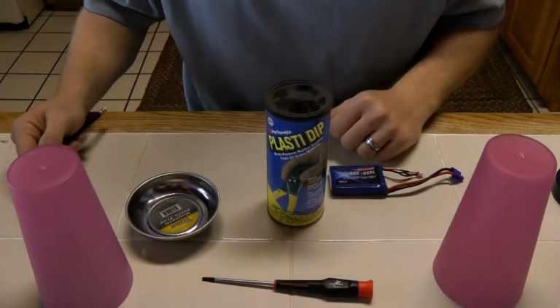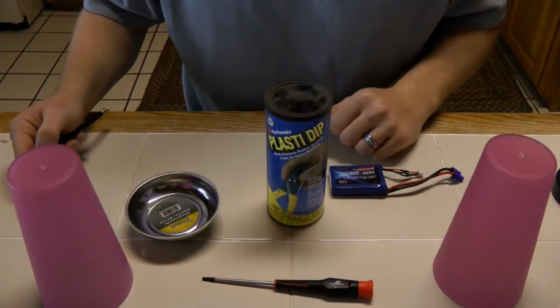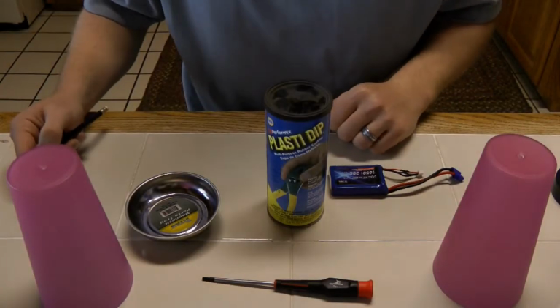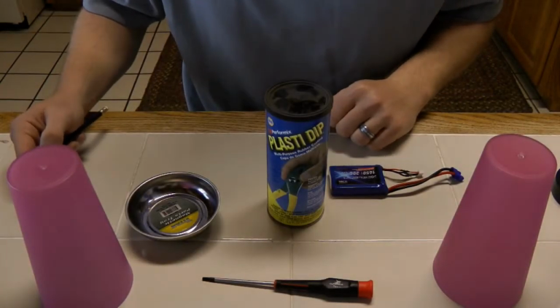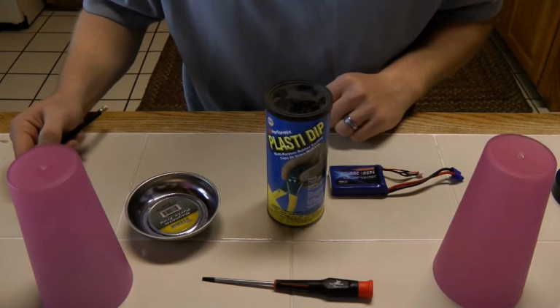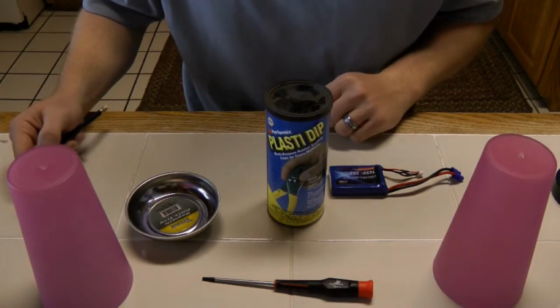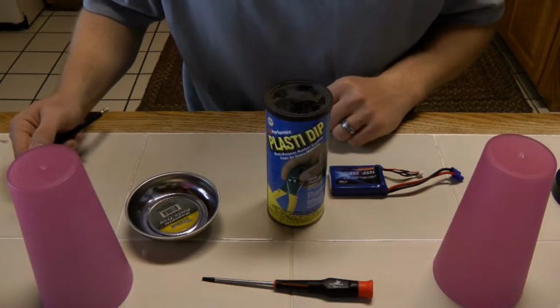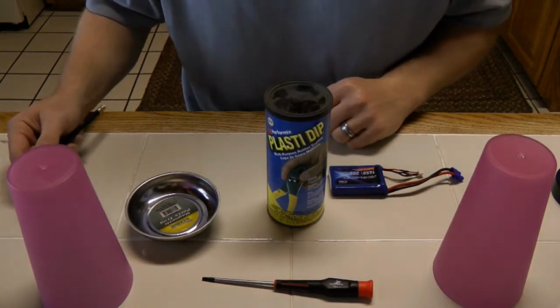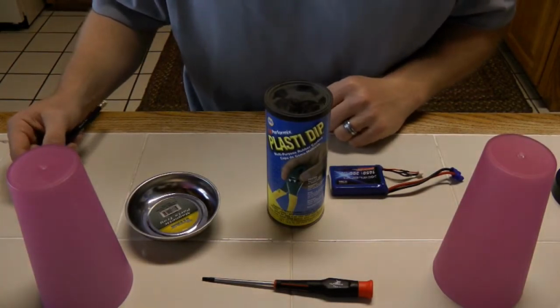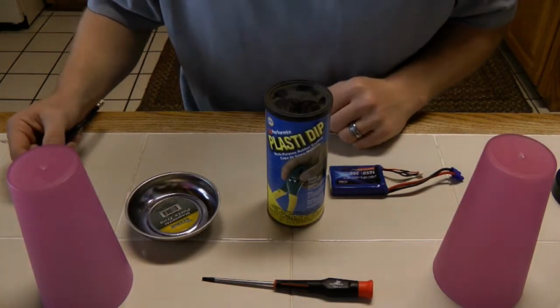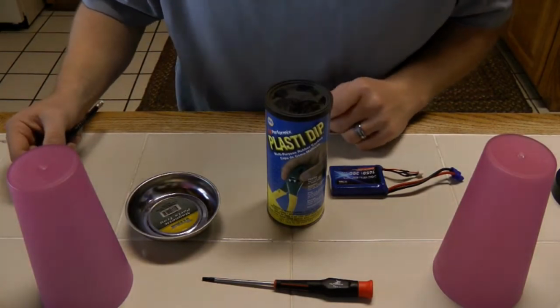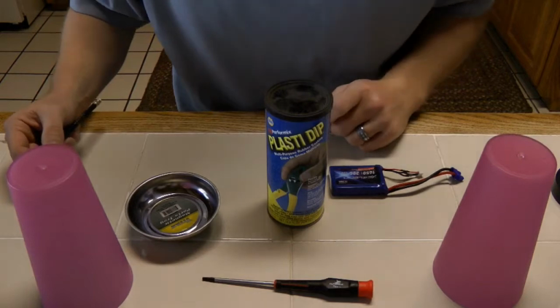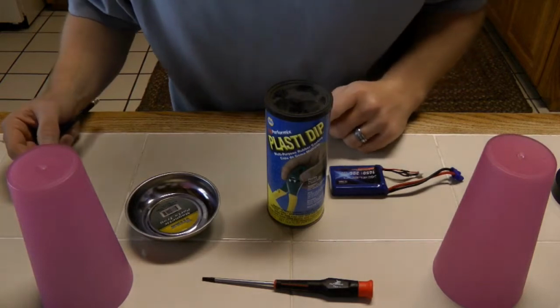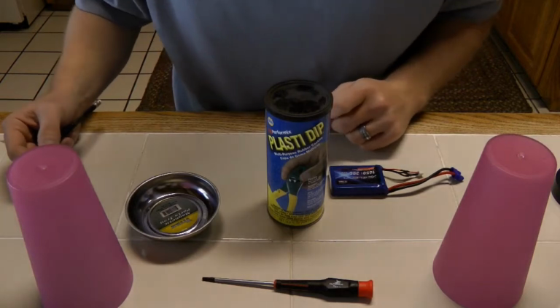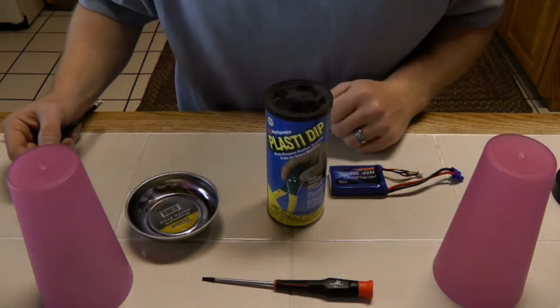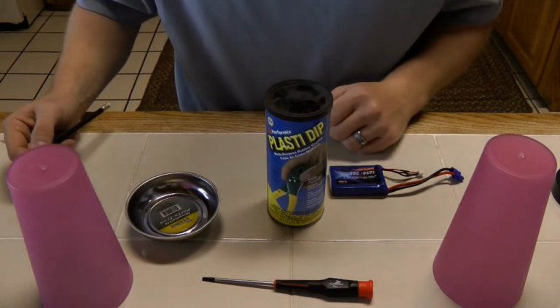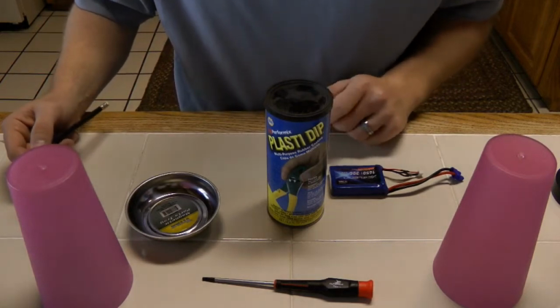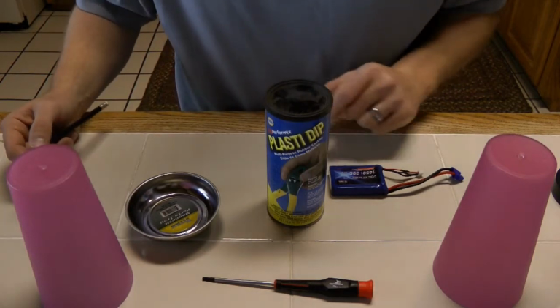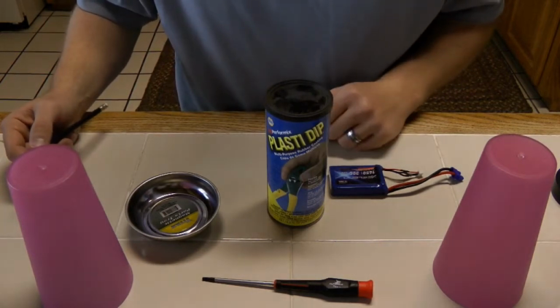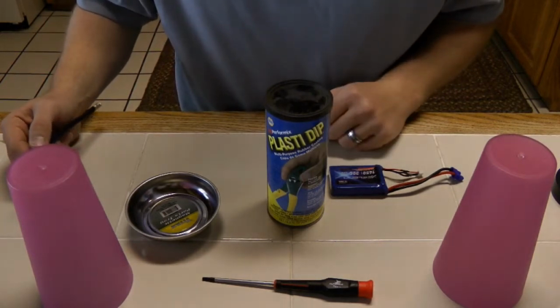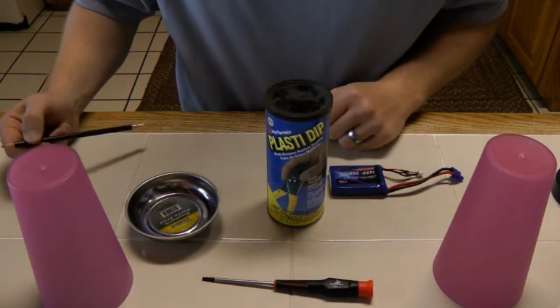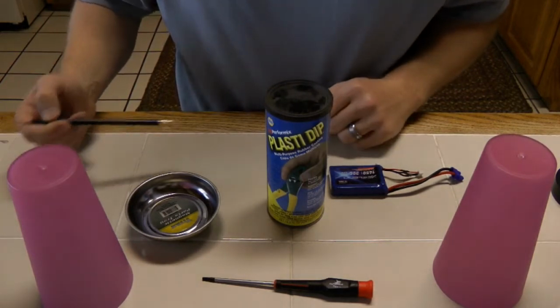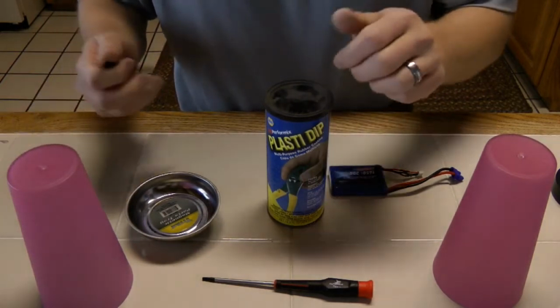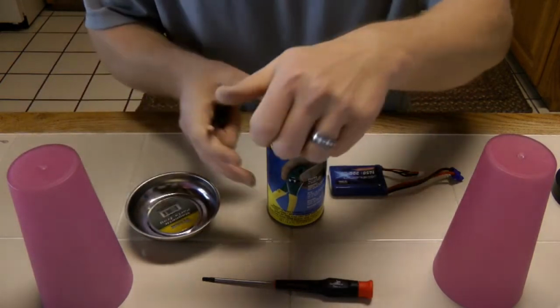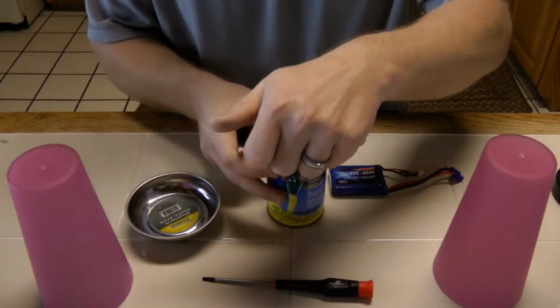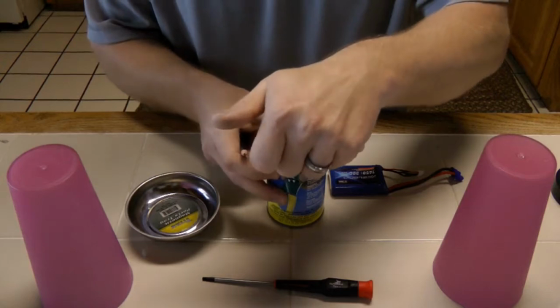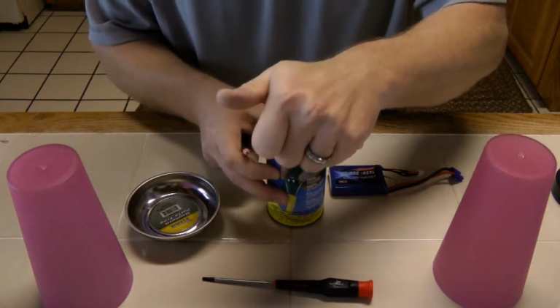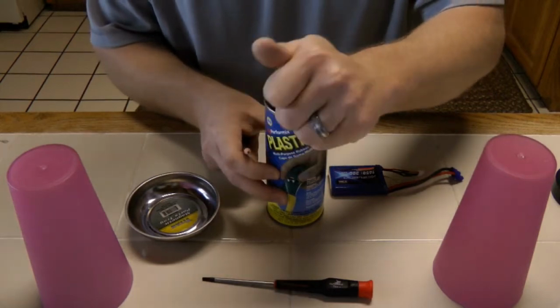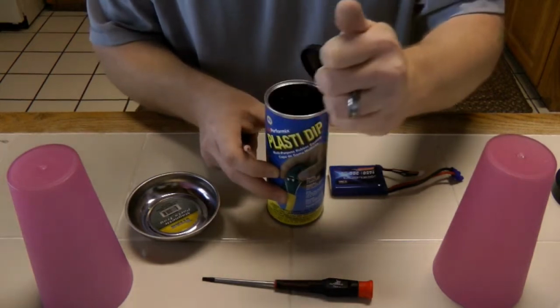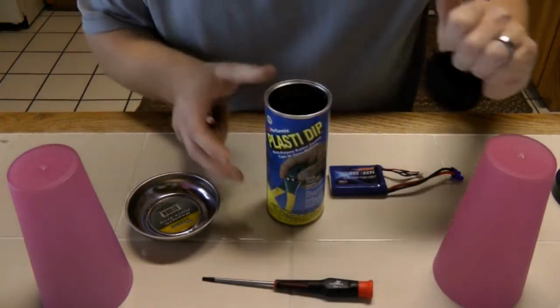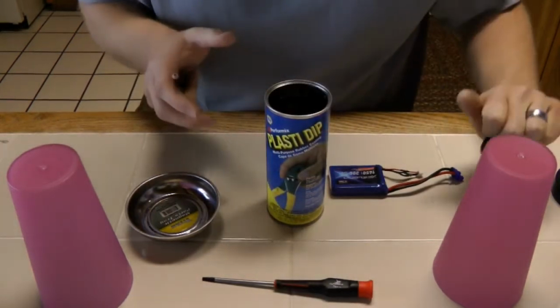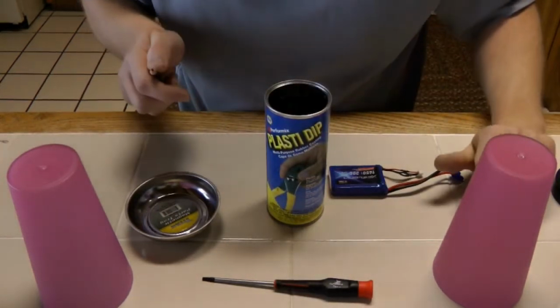Today, guys, I'm just going to start waterproofing some electronics on my Low C Nightcrawler. I'm going to start with the battery. To do so, I'm using Plasti Dip, just like everybody else recommends.